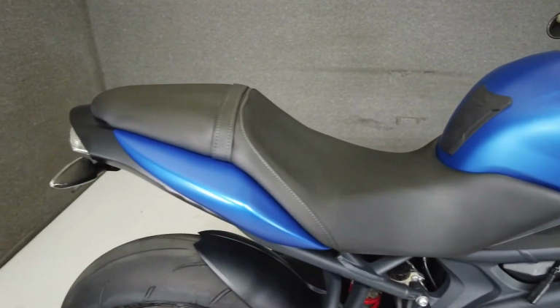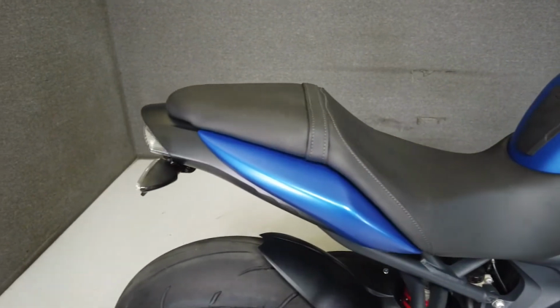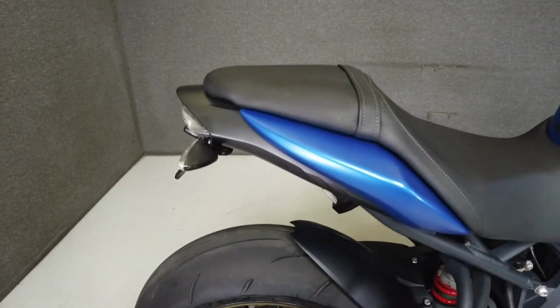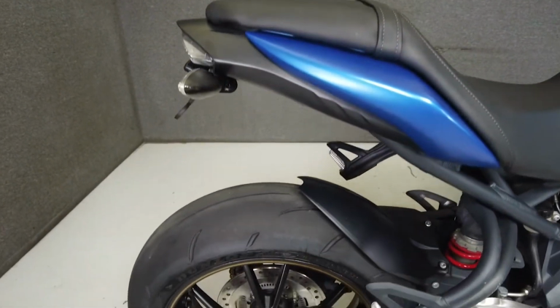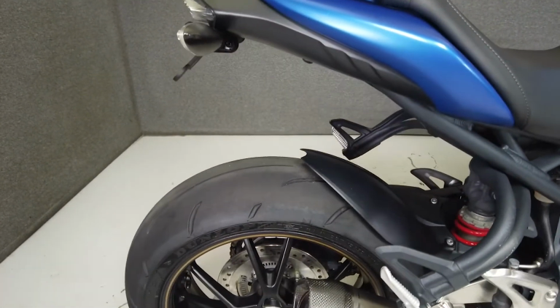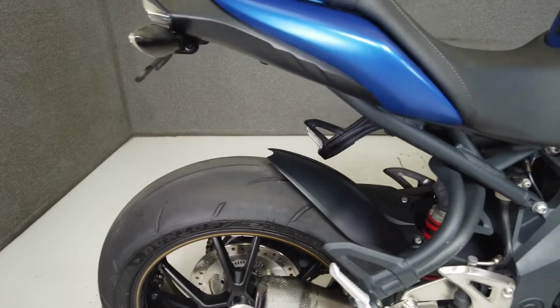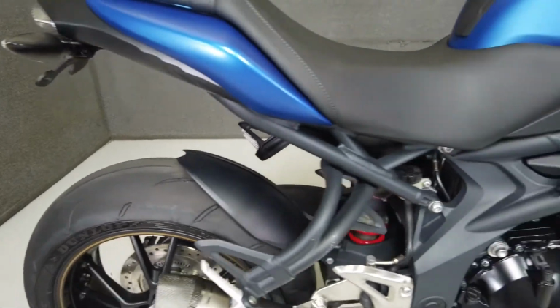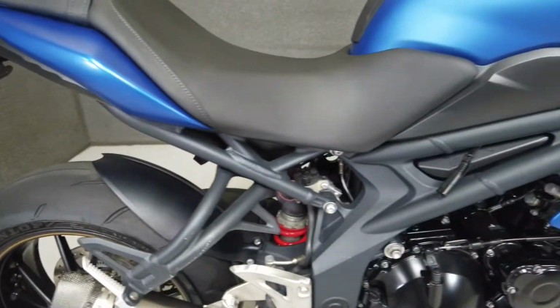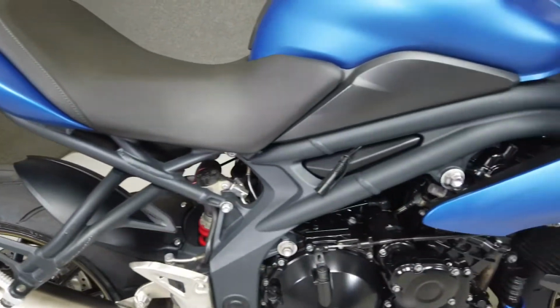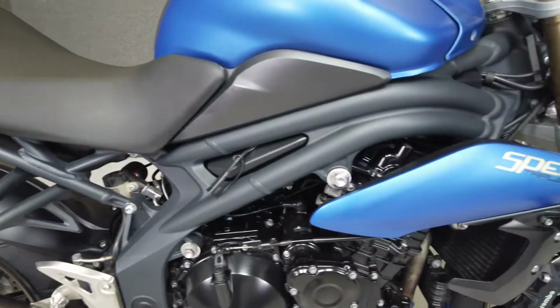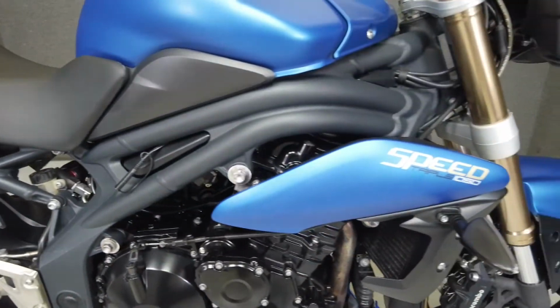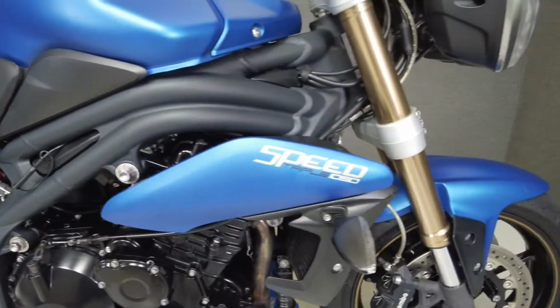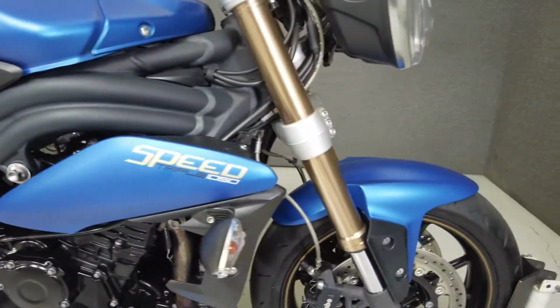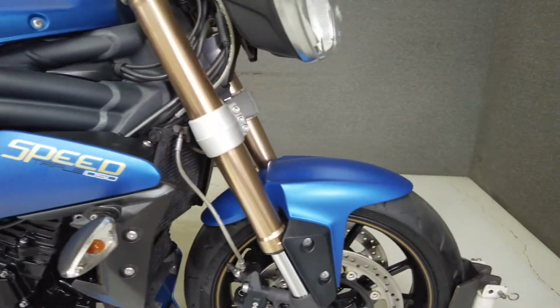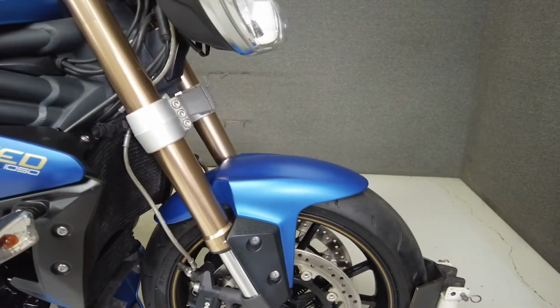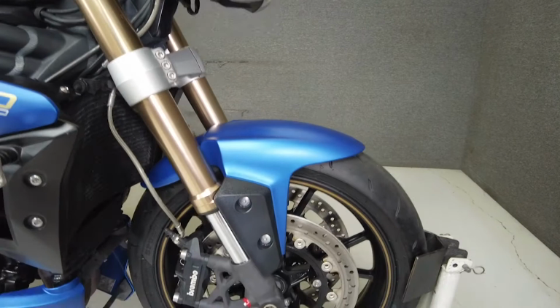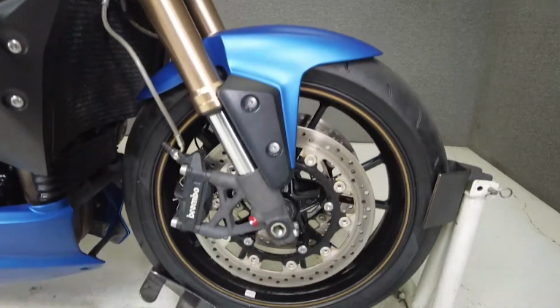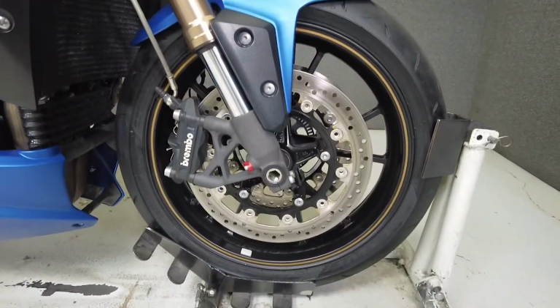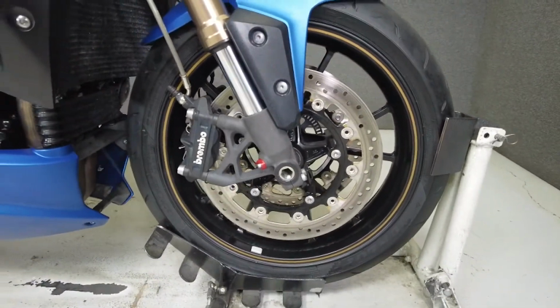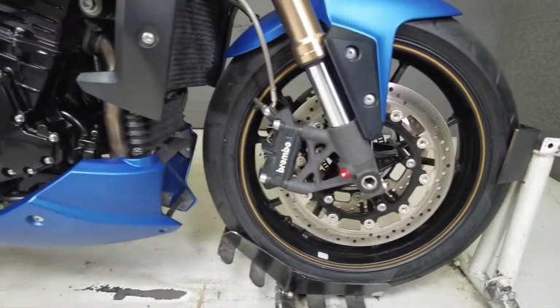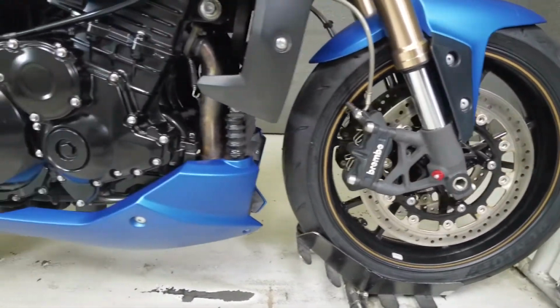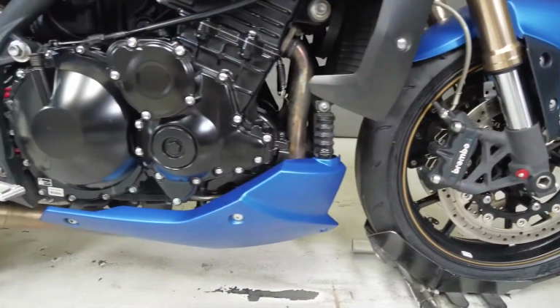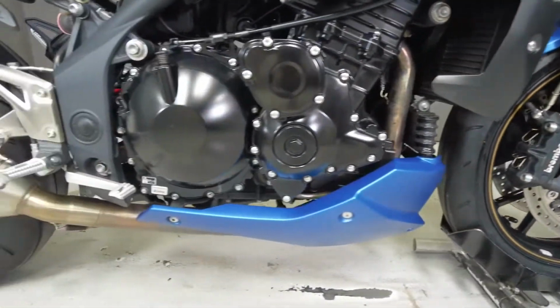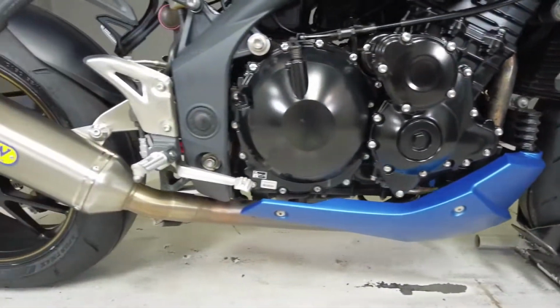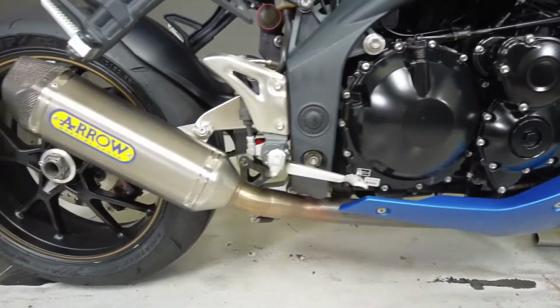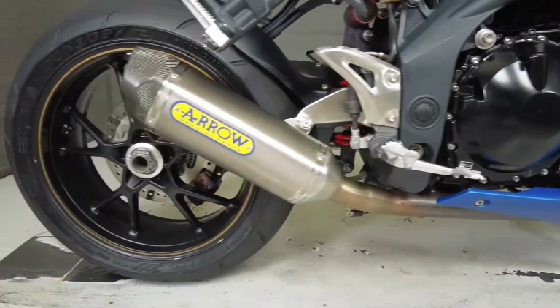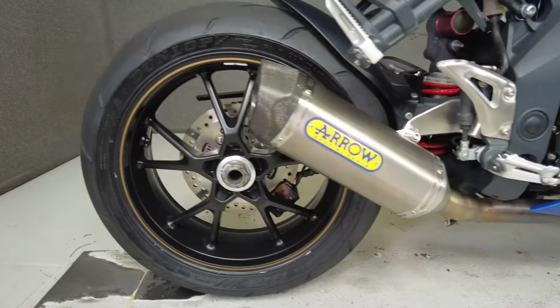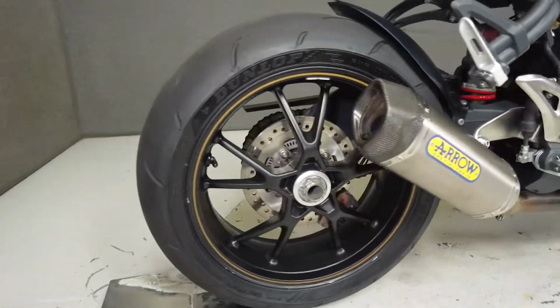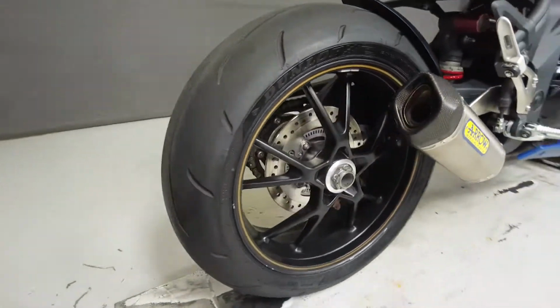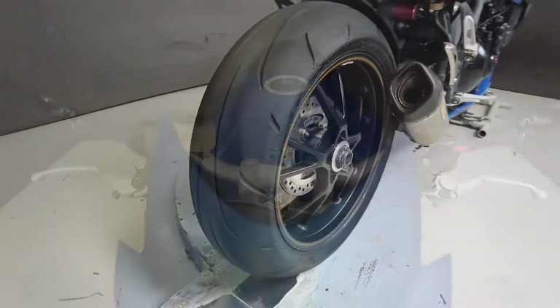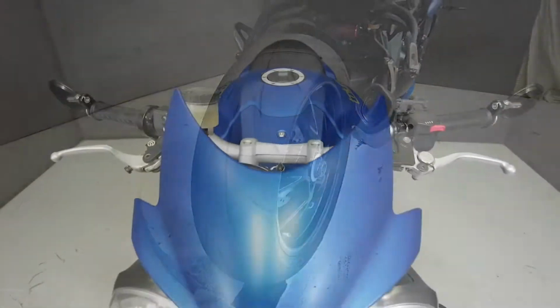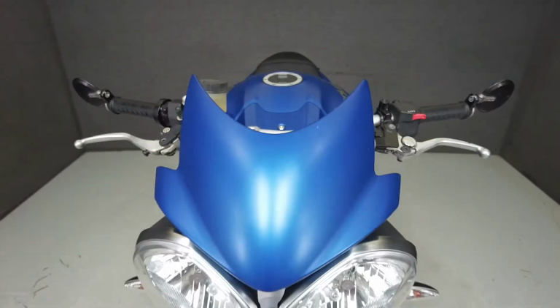A long-time player in the naked sport bike class, the Speed Triple is a force to be reckoned with. It's powered by a 1050cc three-cylinder engine that puts out 135 horsepower and 81 foot-pounds of torque. It weighs 471 pounds and has a seat height of 32.5 inches.